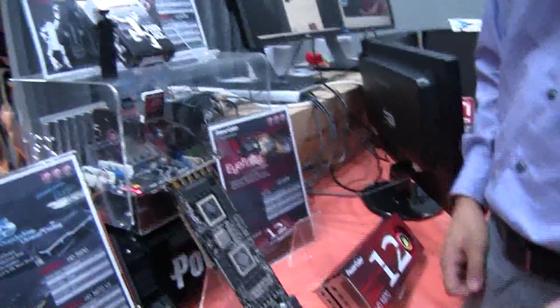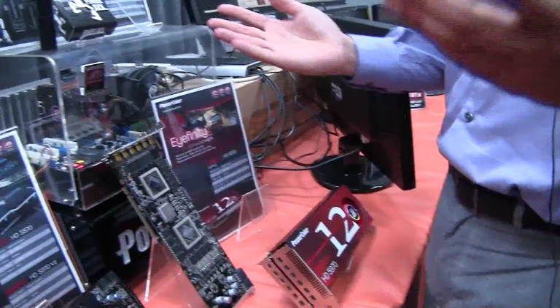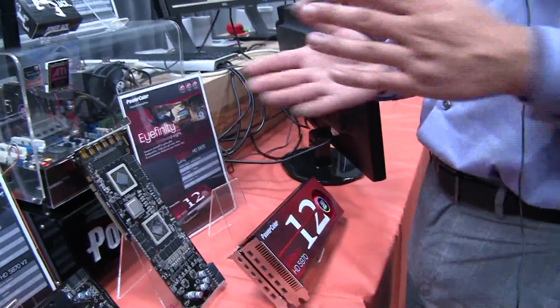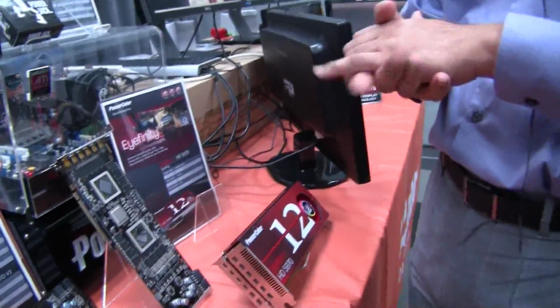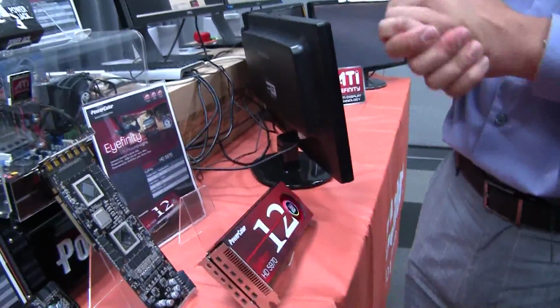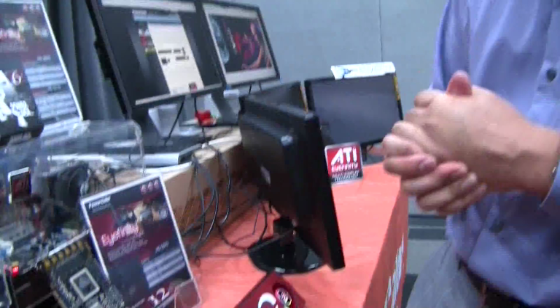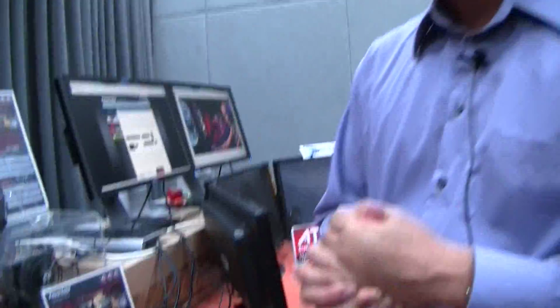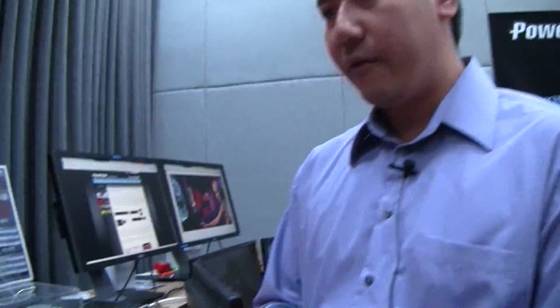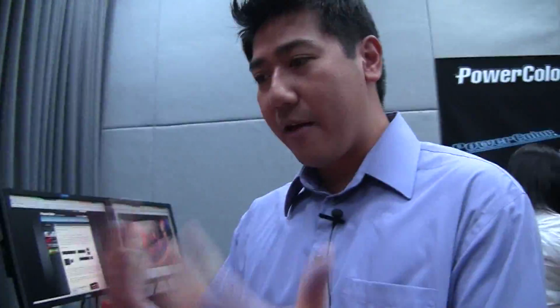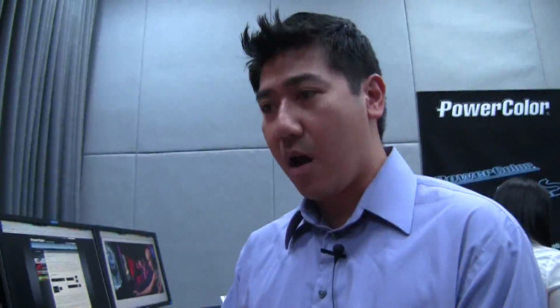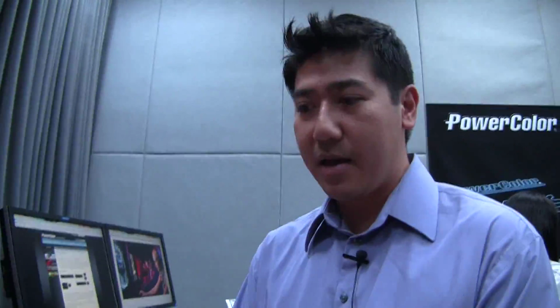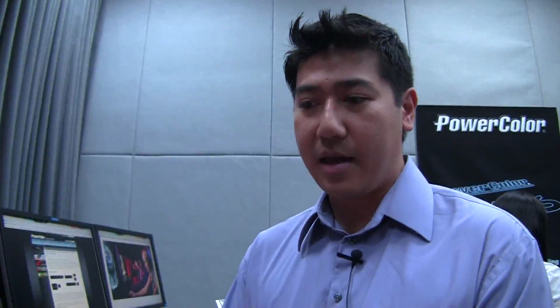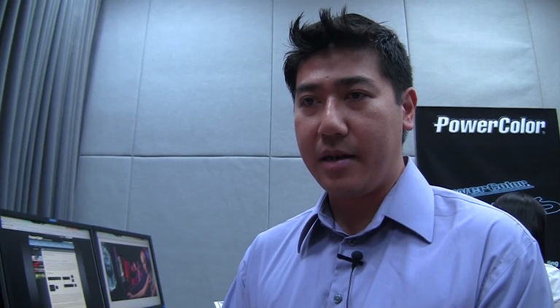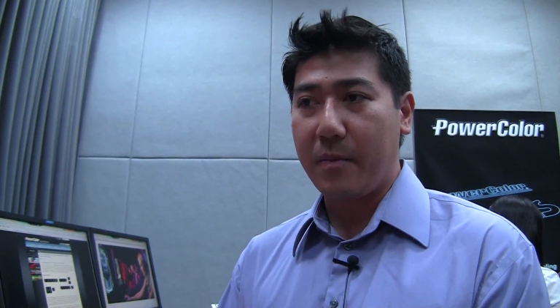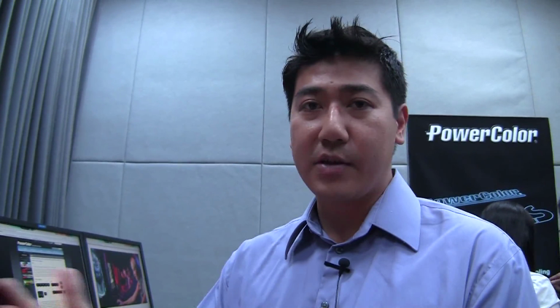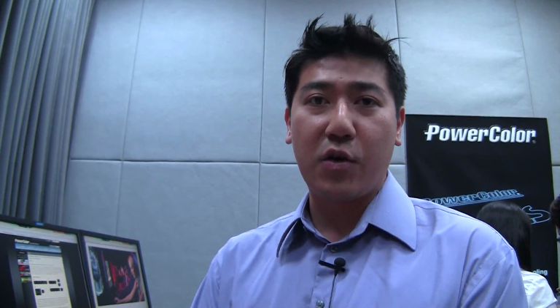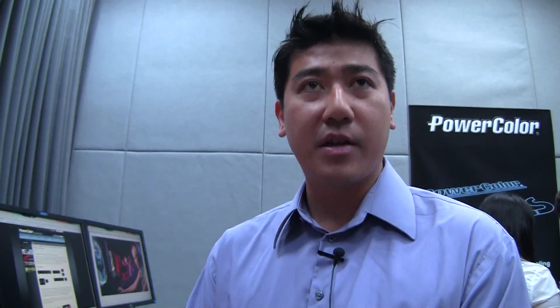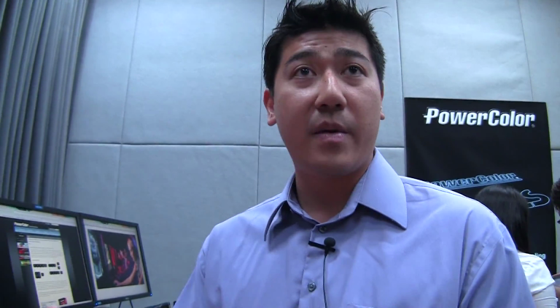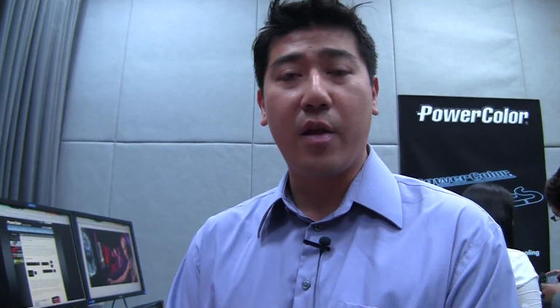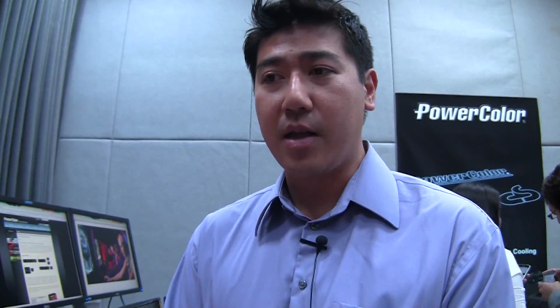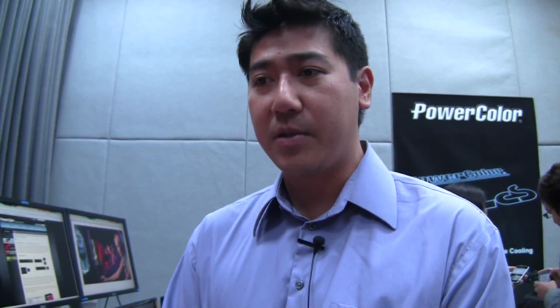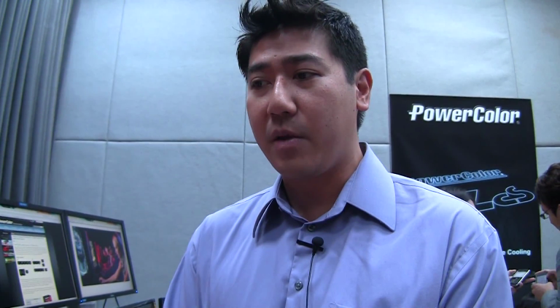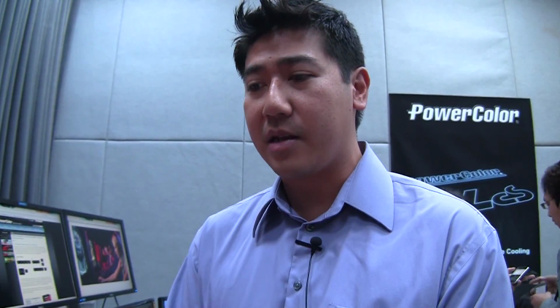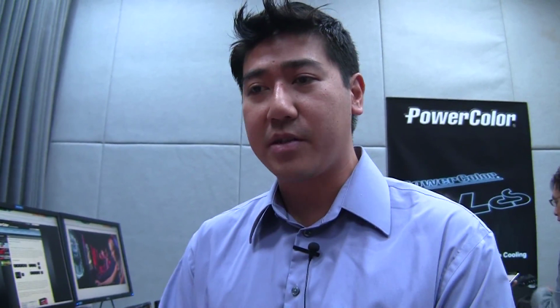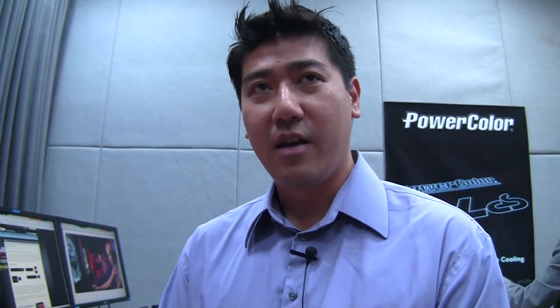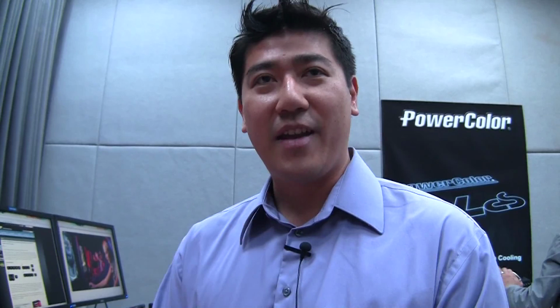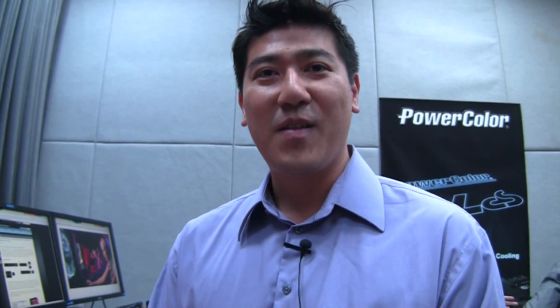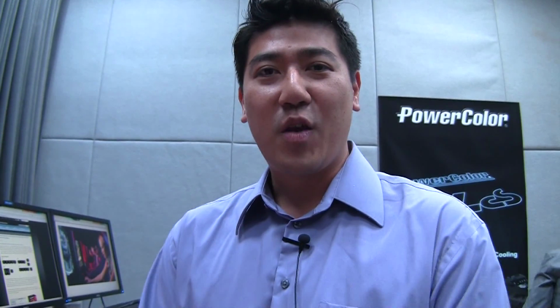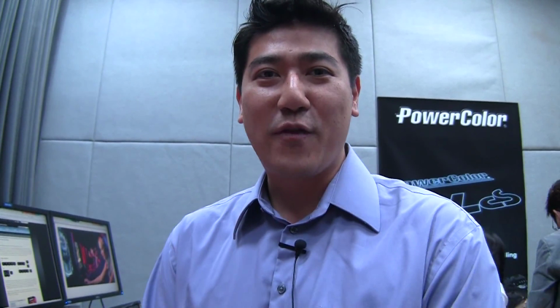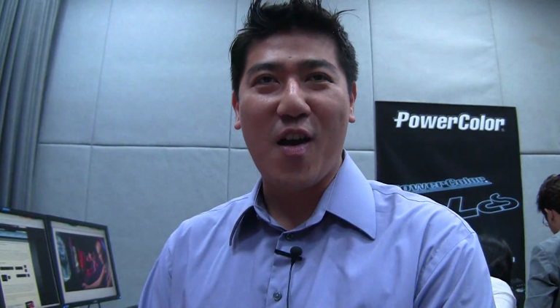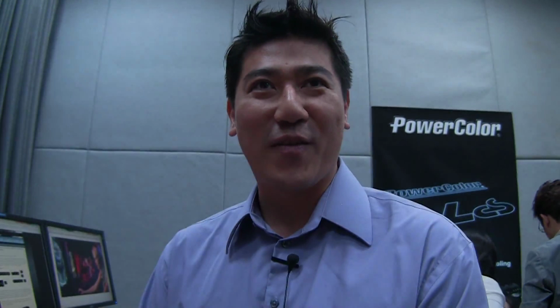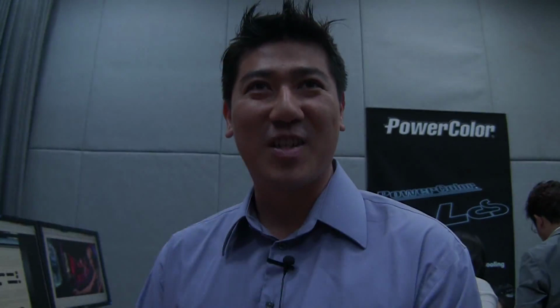So that's a general overview of what we have here at Computex. Some of these newer products are going to be available to the public in the next month or so, and there'll be some reviews on Hot Hardware for sure.